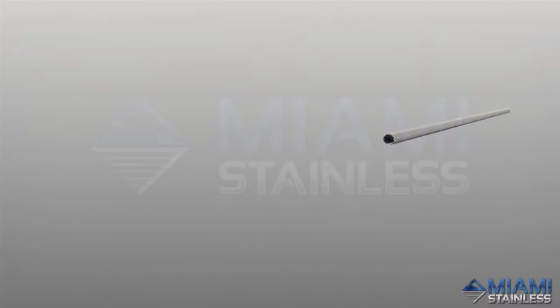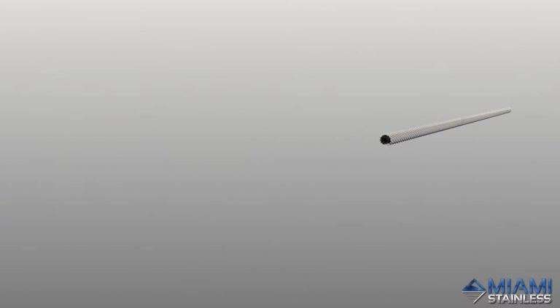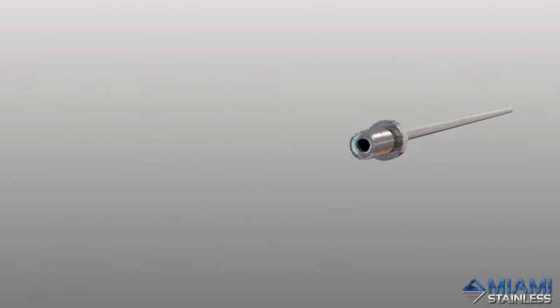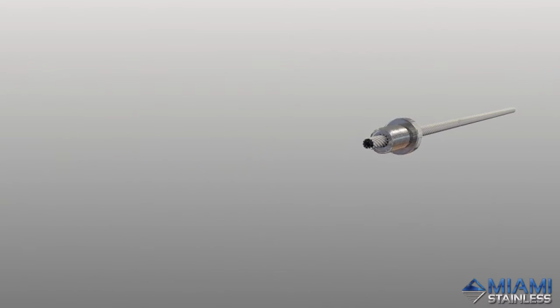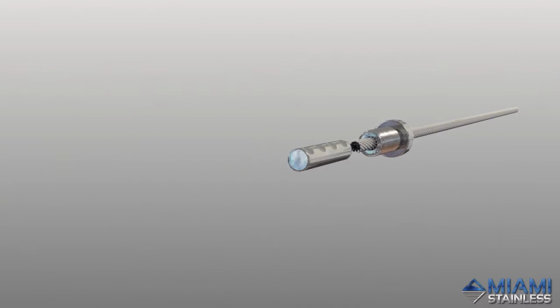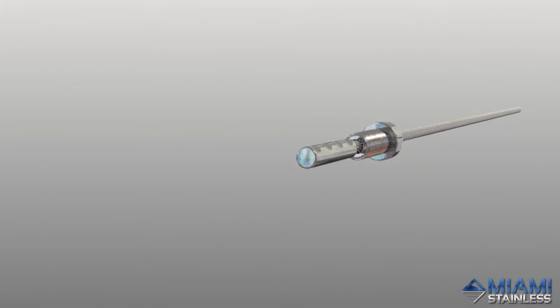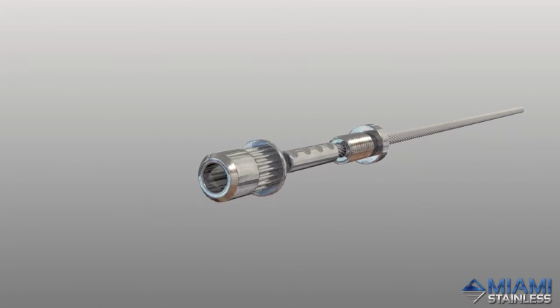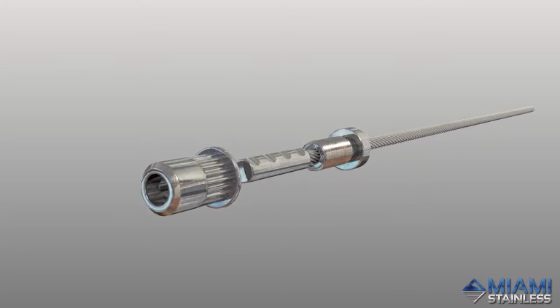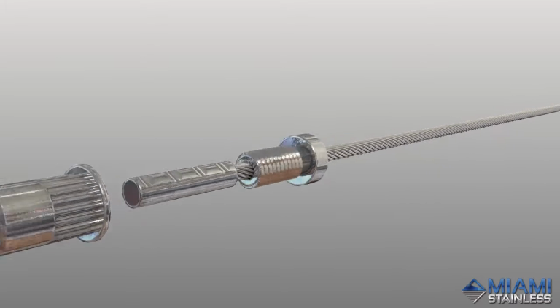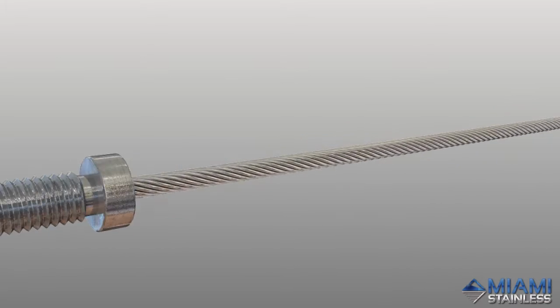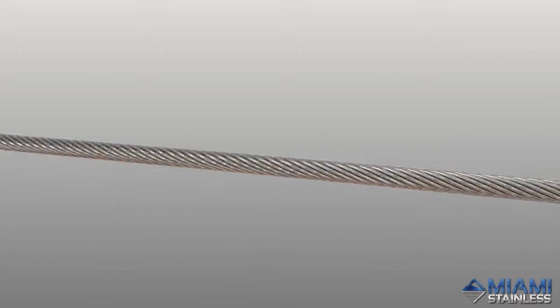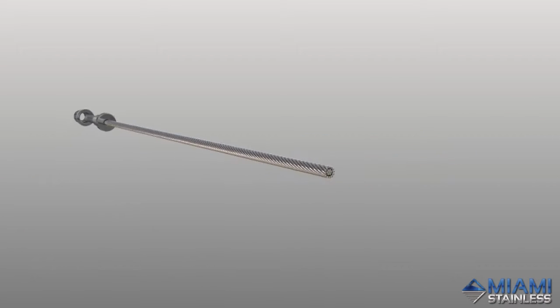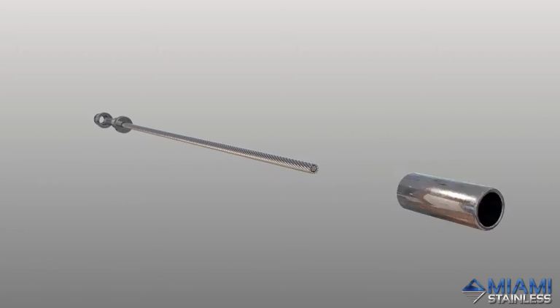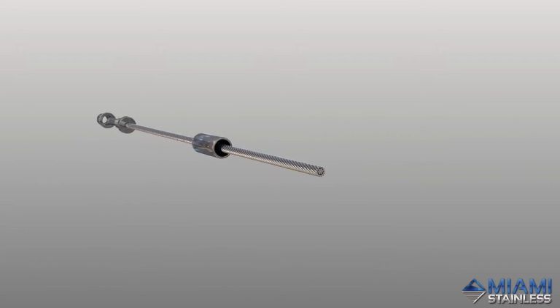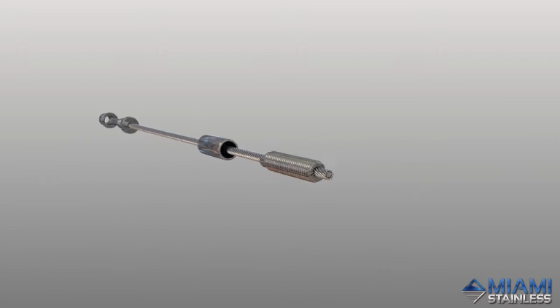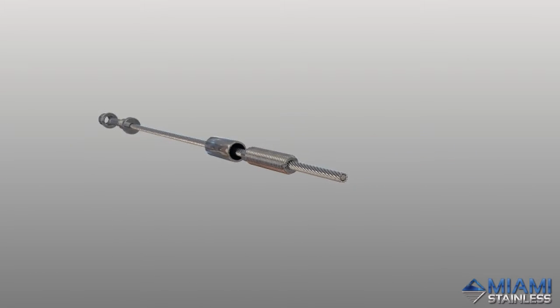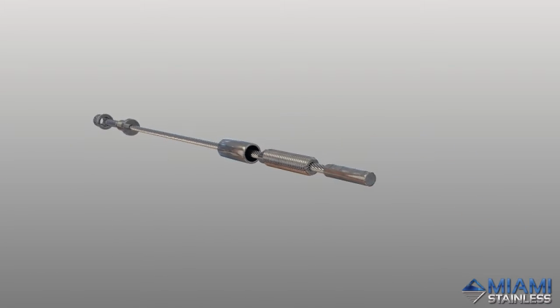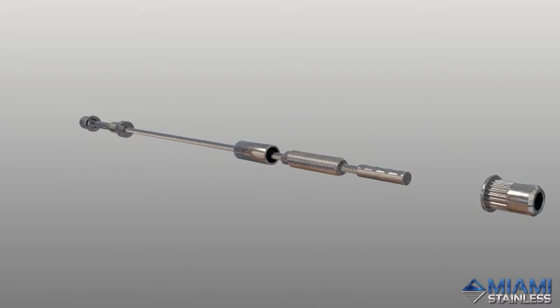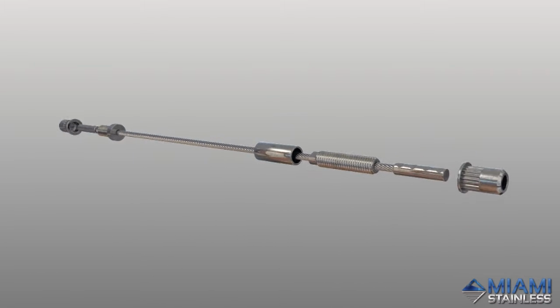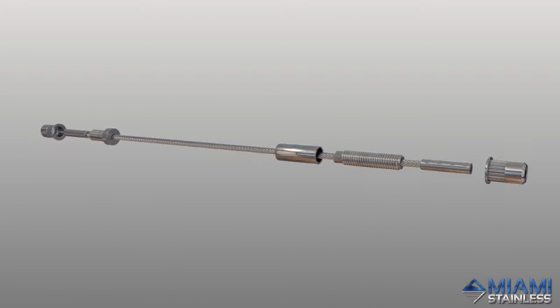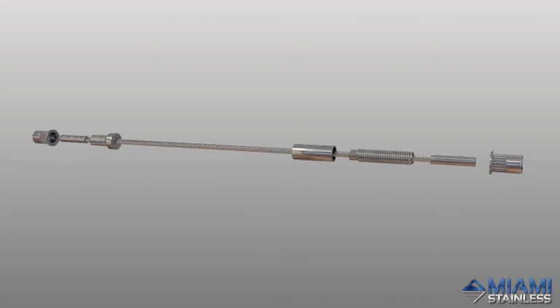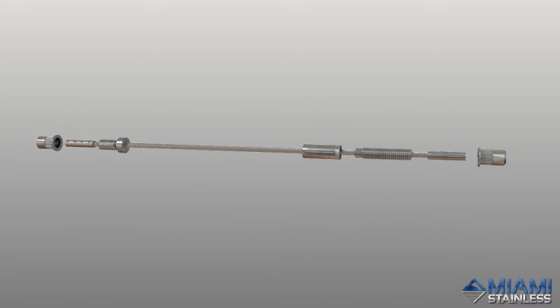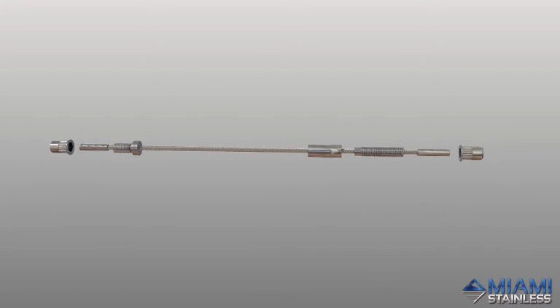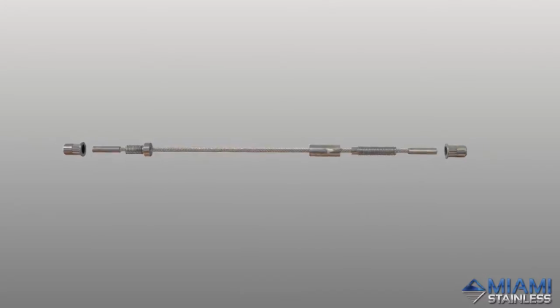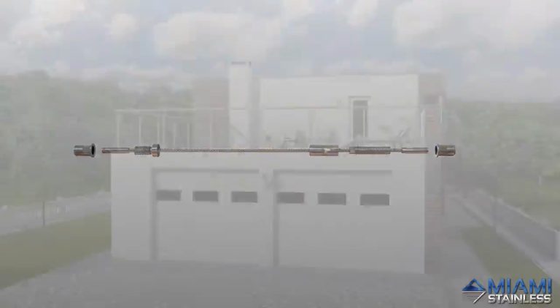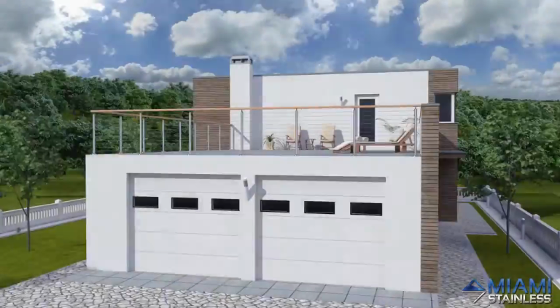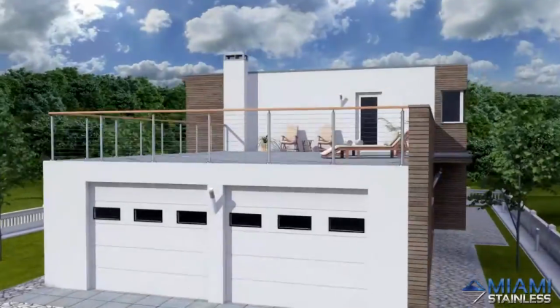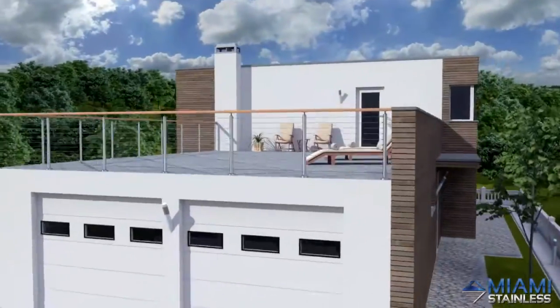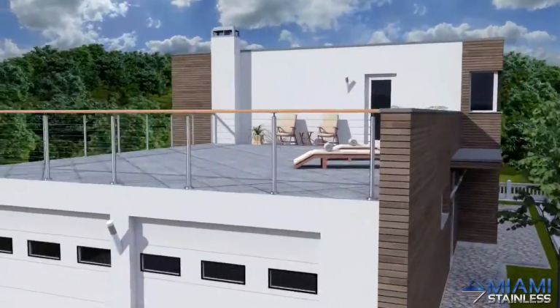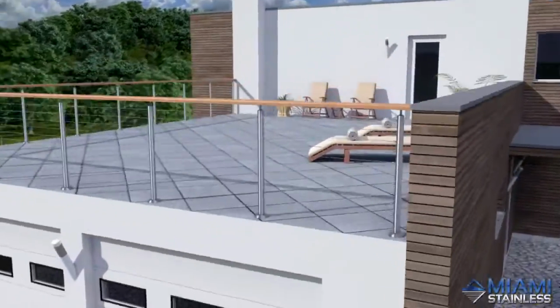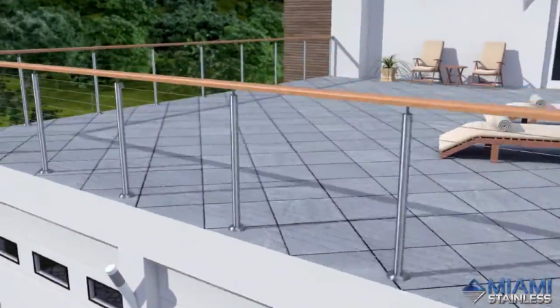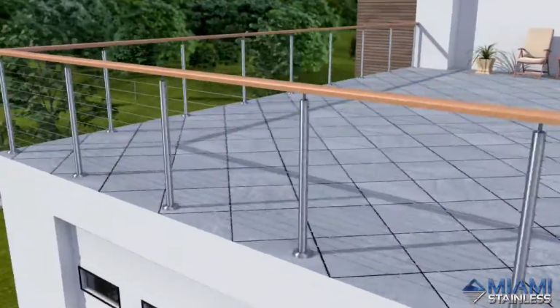The ProRig Original Design Nutsert Tension Rod System from Miami Stainless is our most popular do-it-yourself stainless steel wire balustrade system for metal posts.